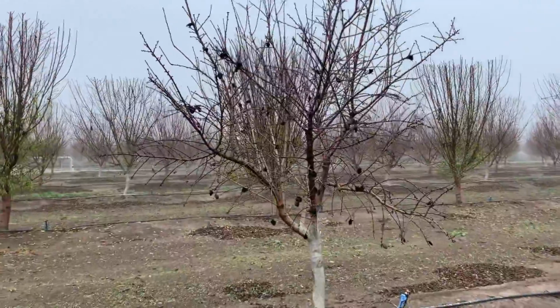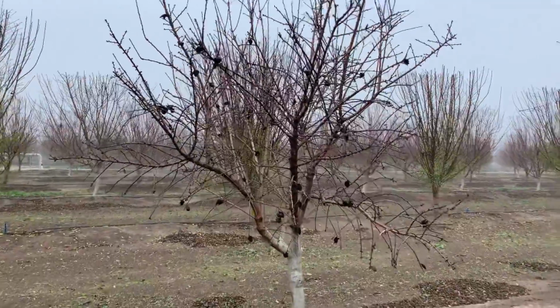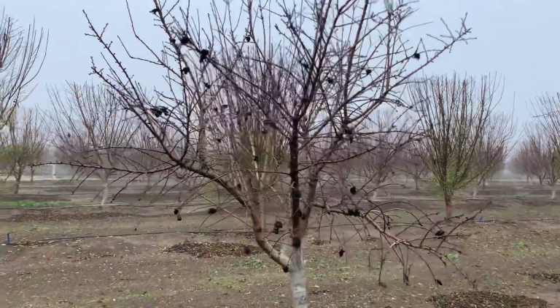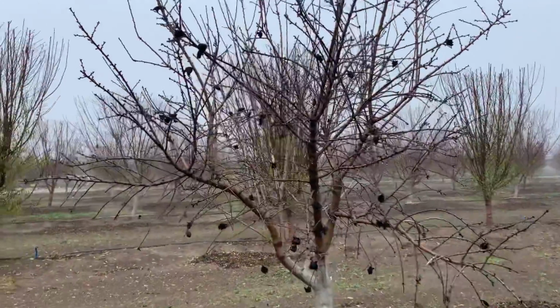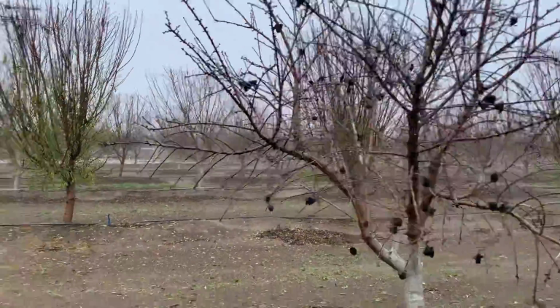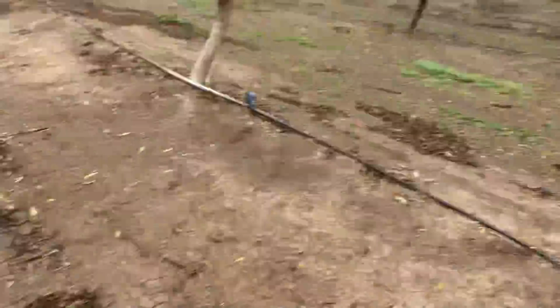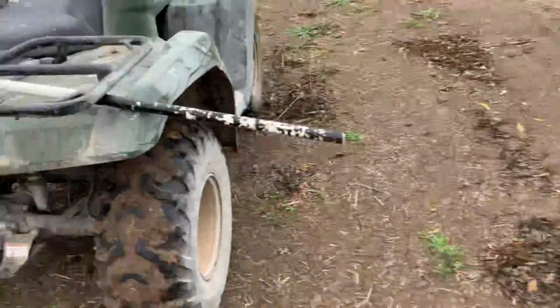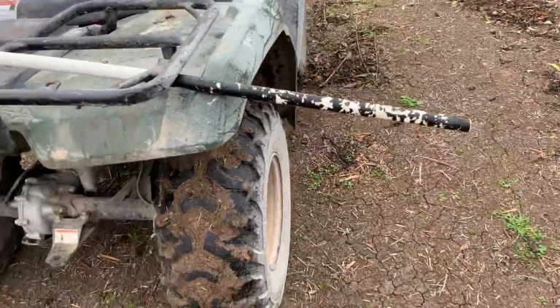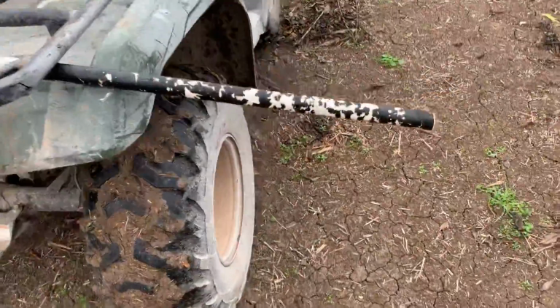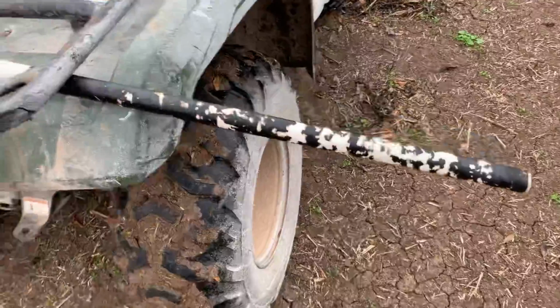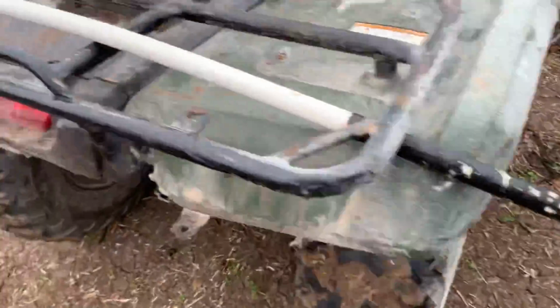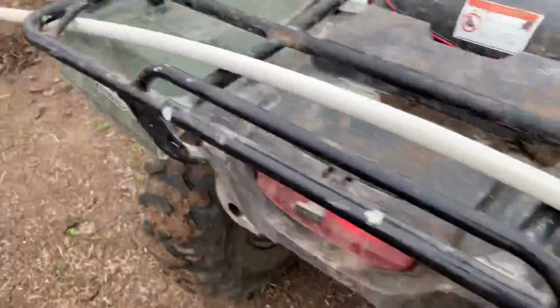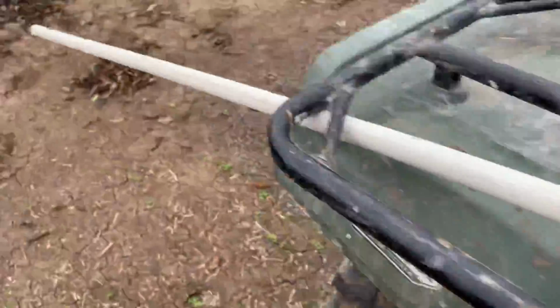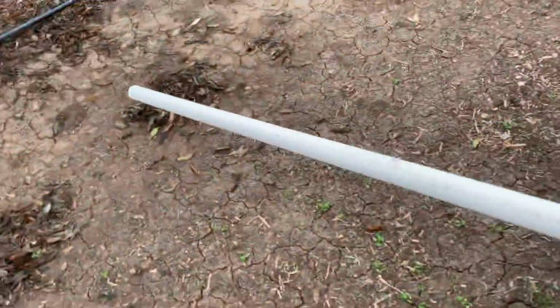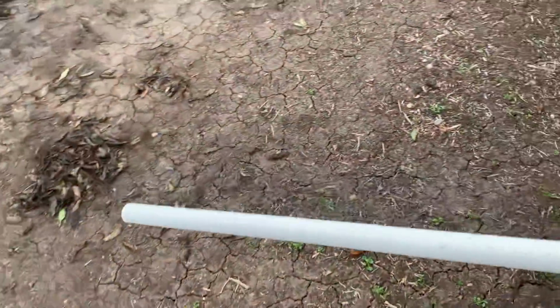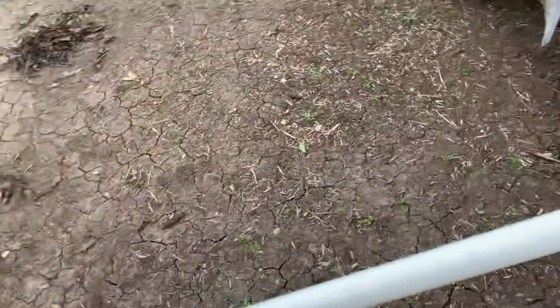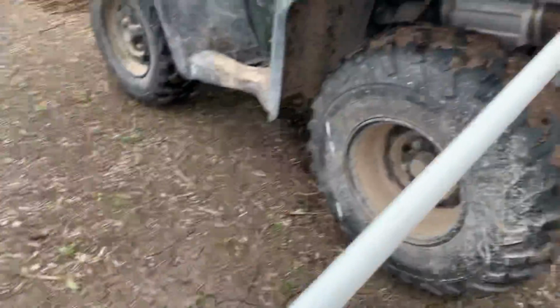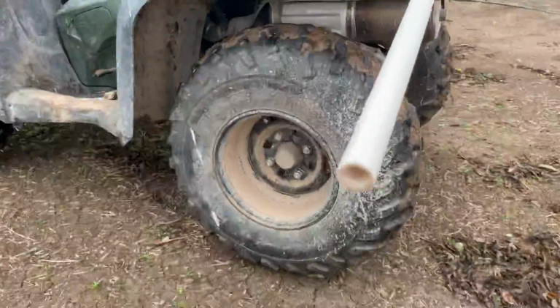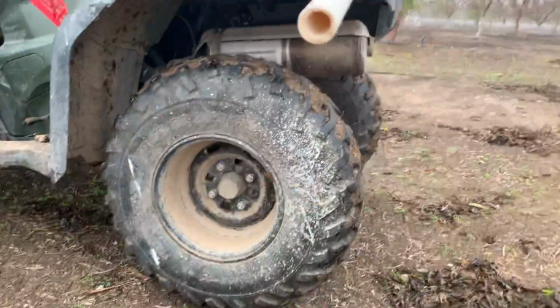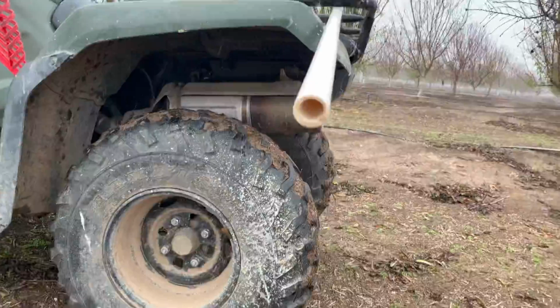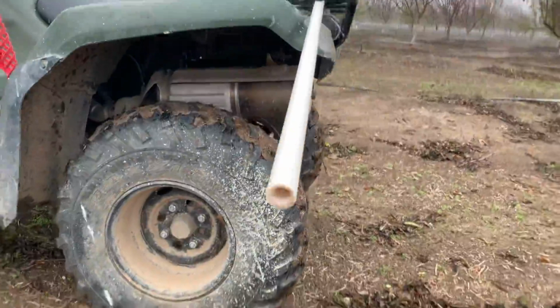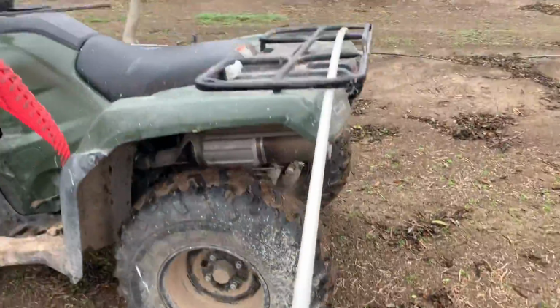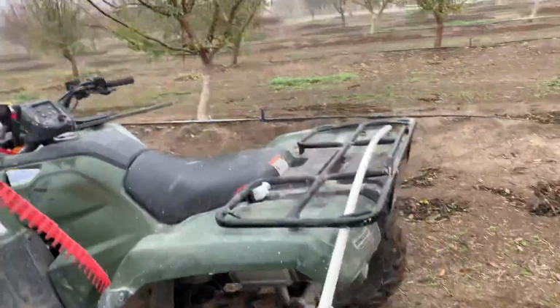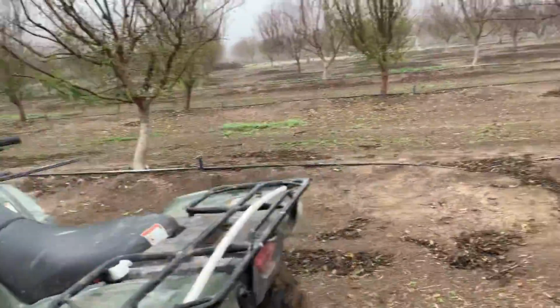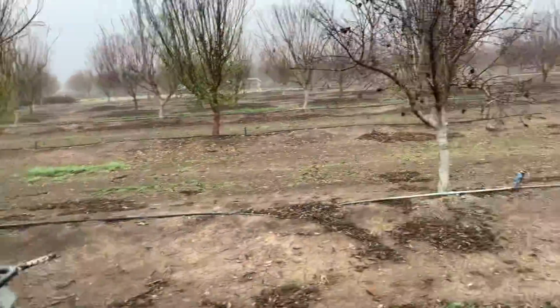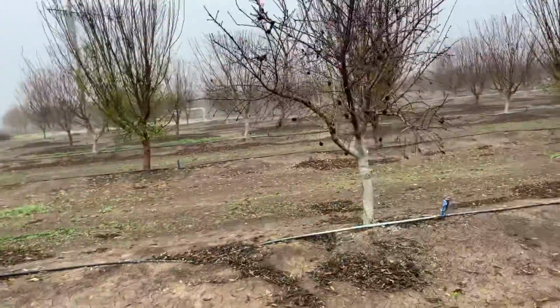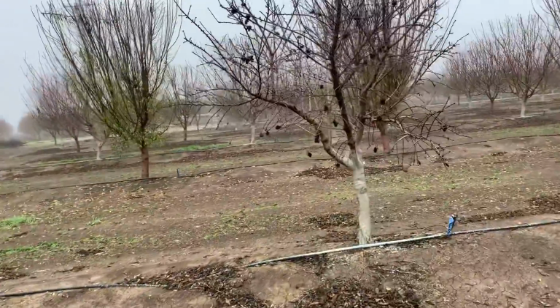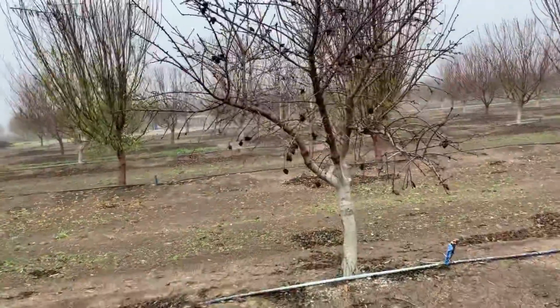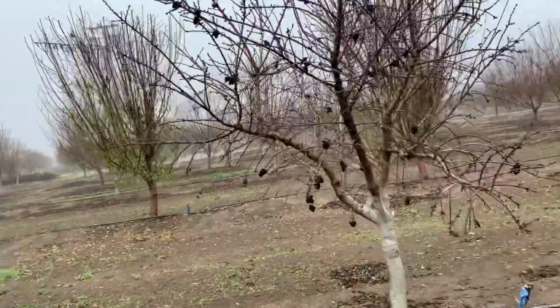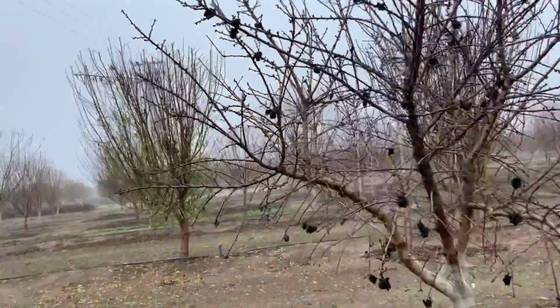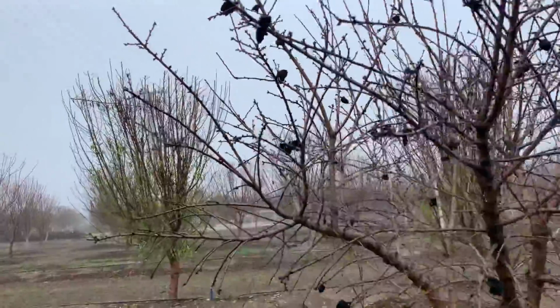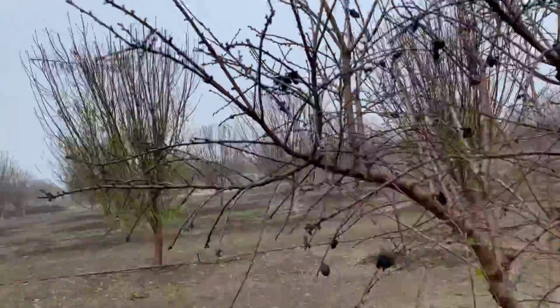I'm gonna show you how to remove them with this piece of pipe — it's just a regular, I think half-inch pipe. Basically you just start whacking all the ones that are black.